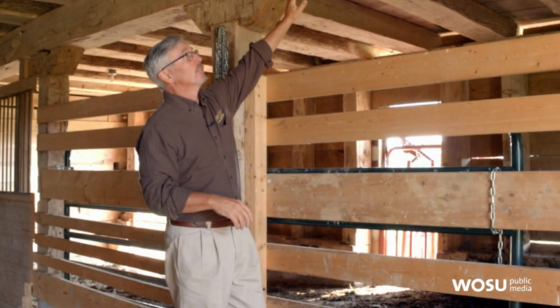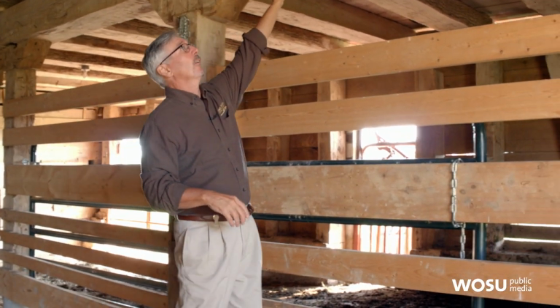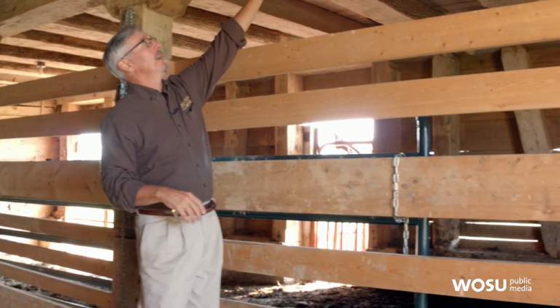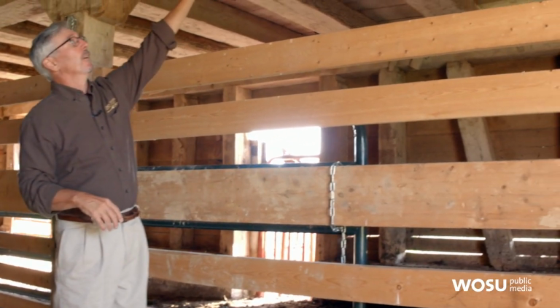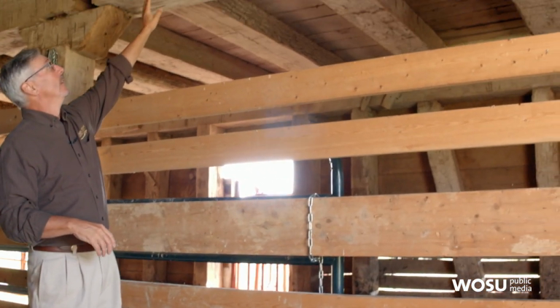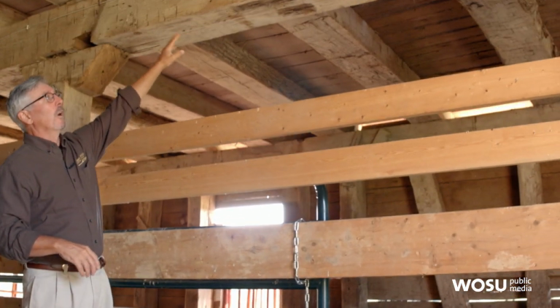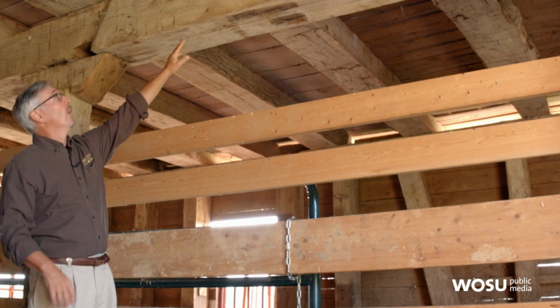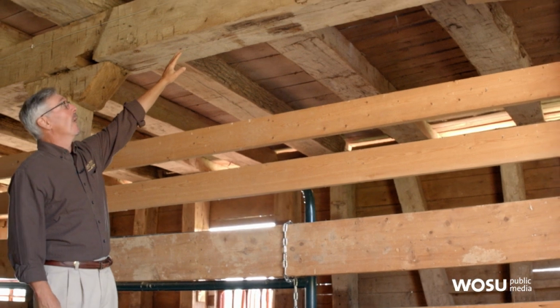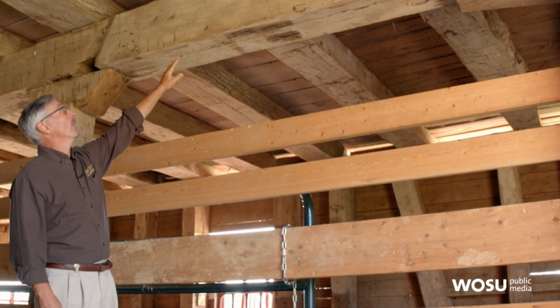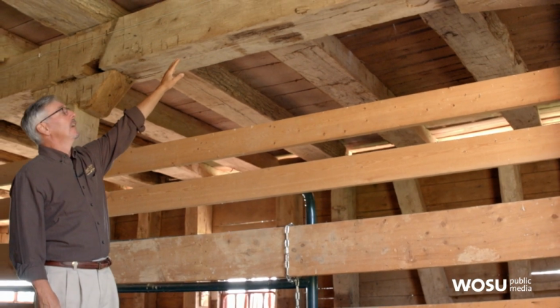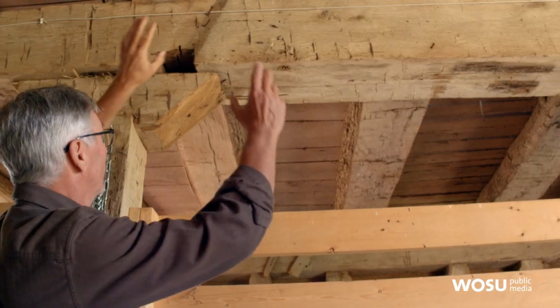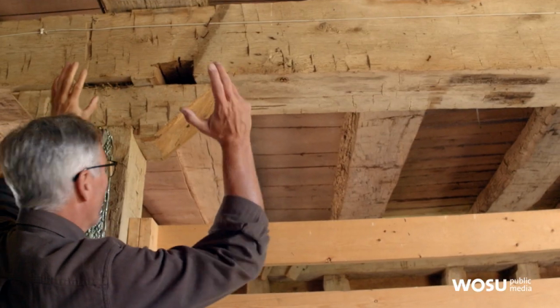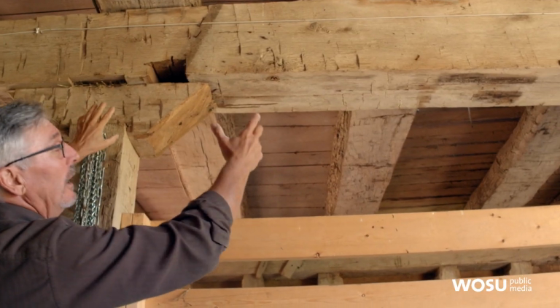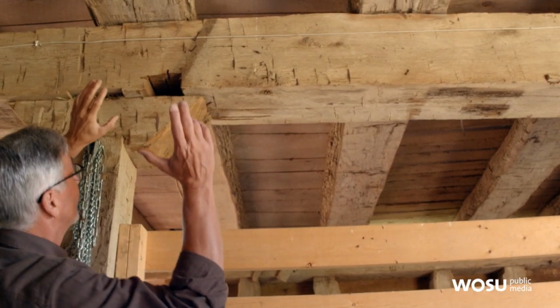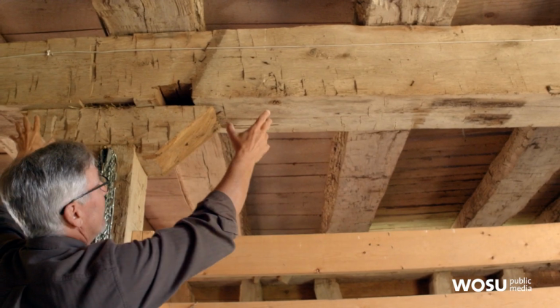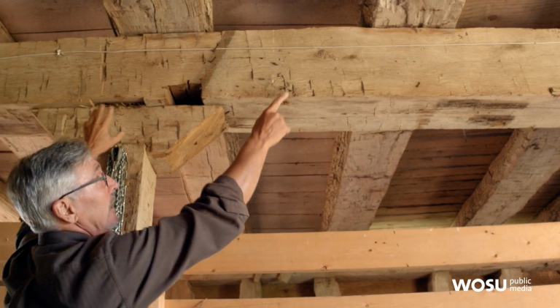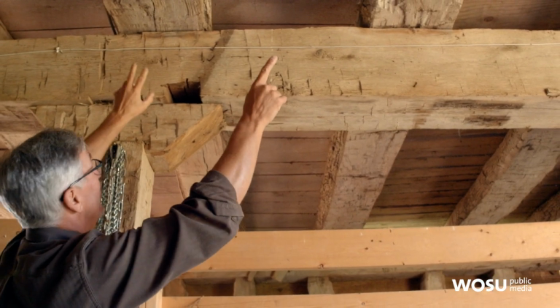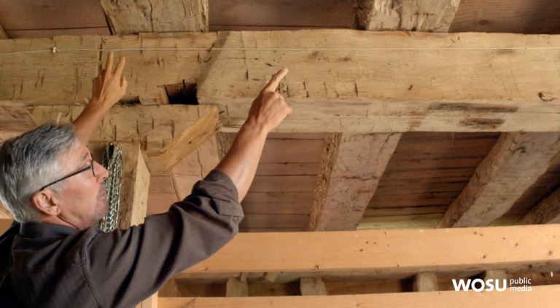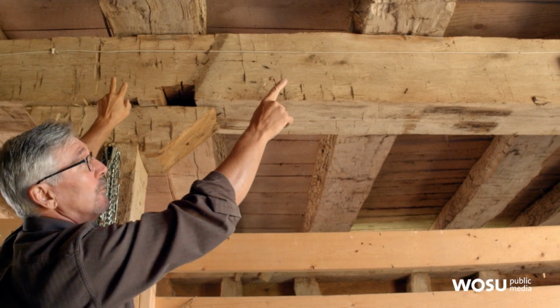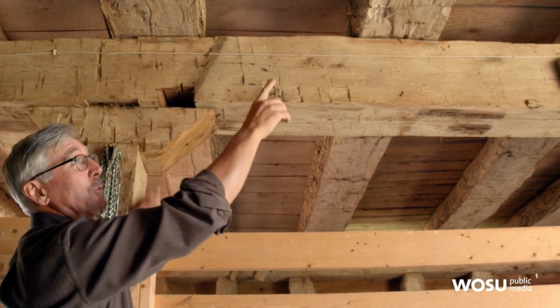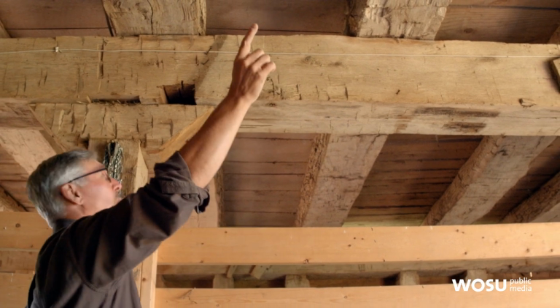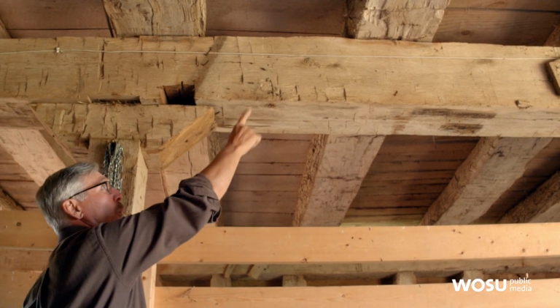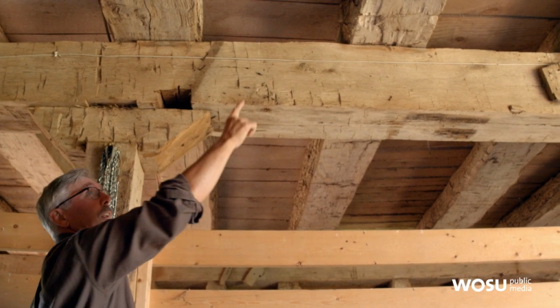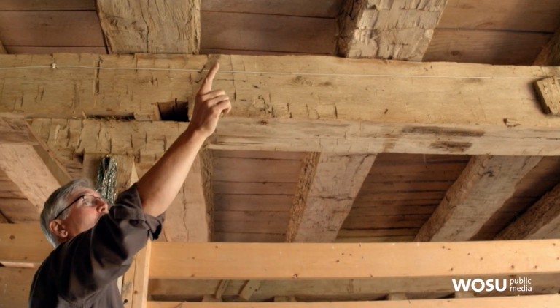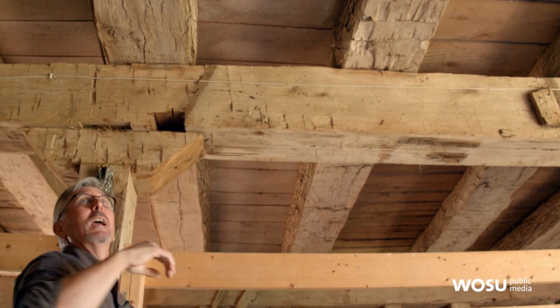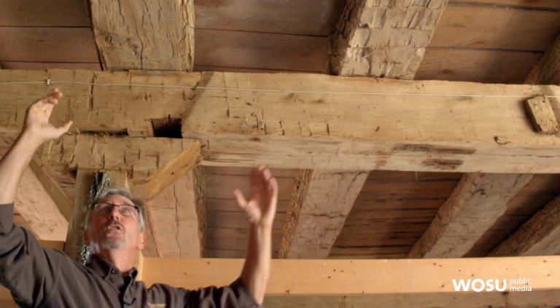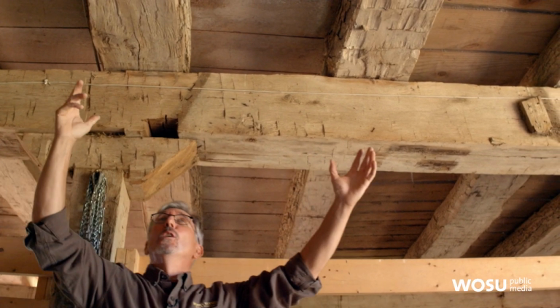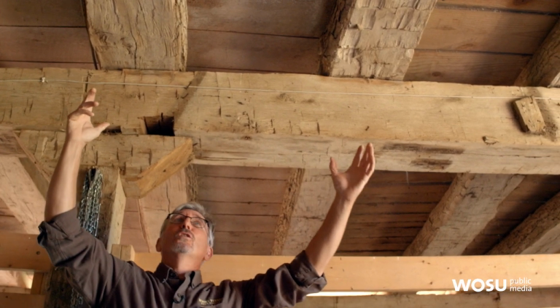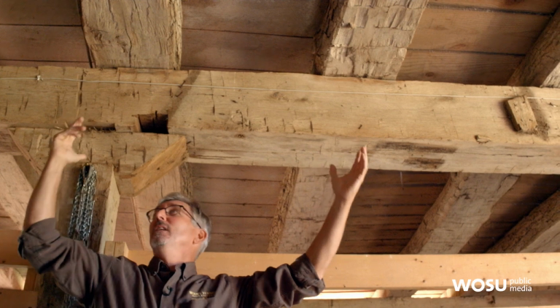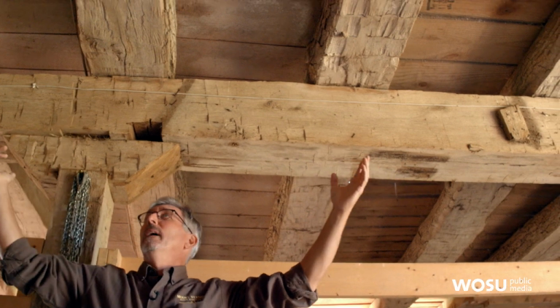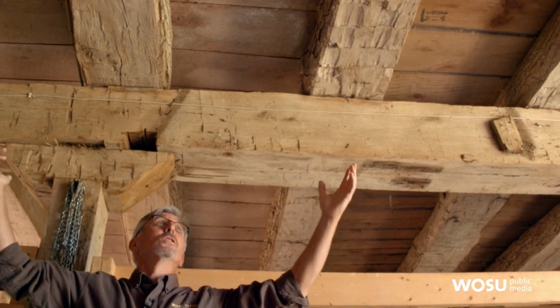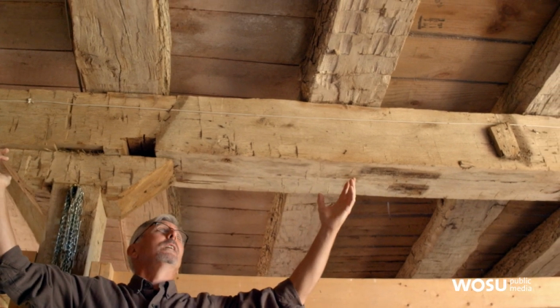This is a carrier beam here — it's 12 by 12 white oak. And it's supporting 70 of these huge sleepers. These are over 40 feet long and they're just hewed on two sides, but these are magnificent trees.